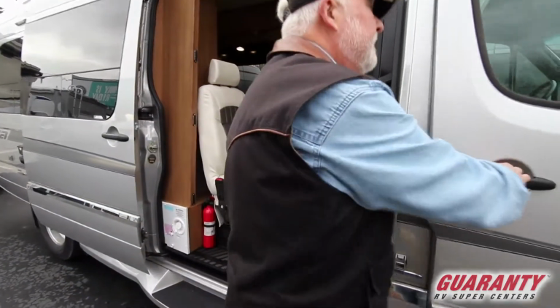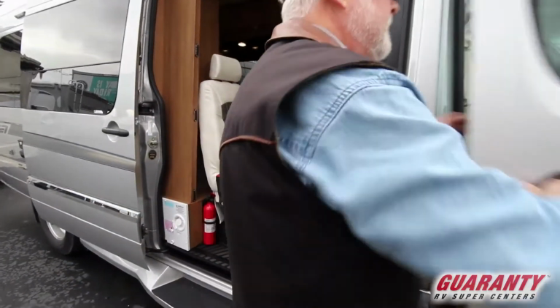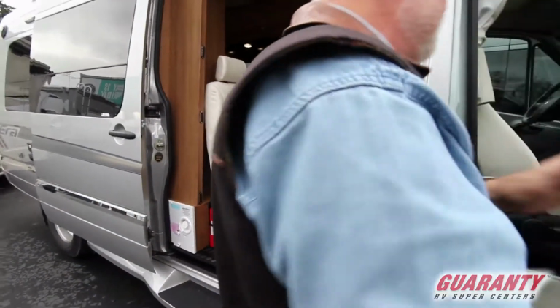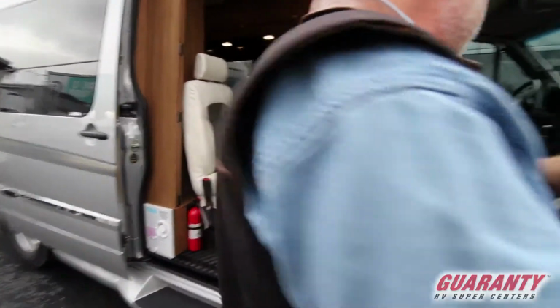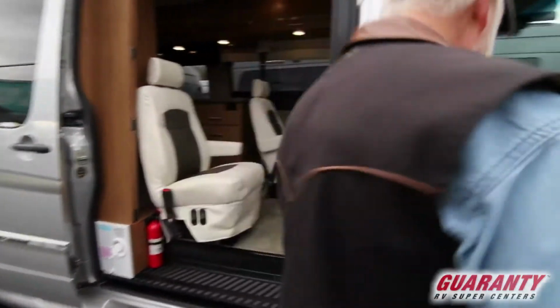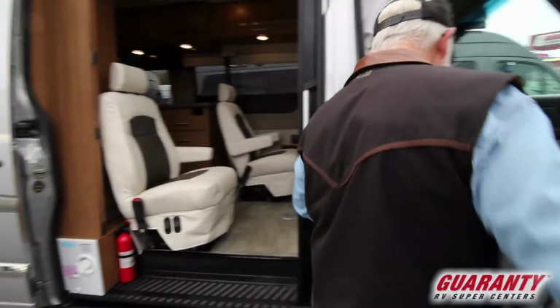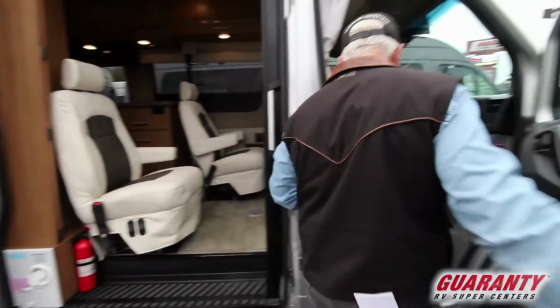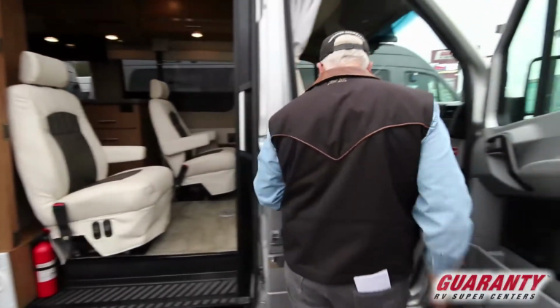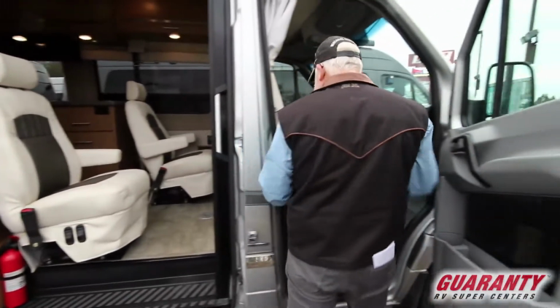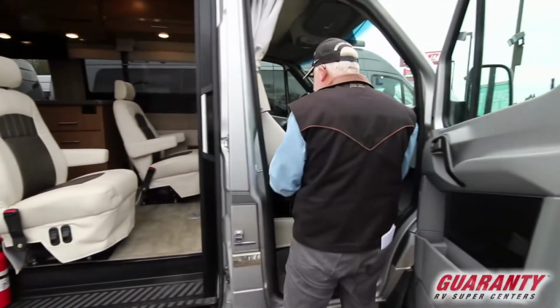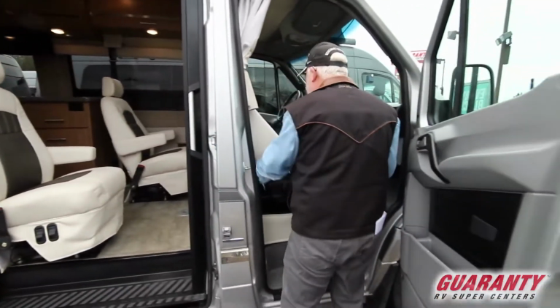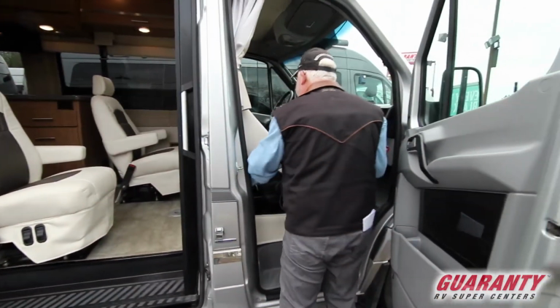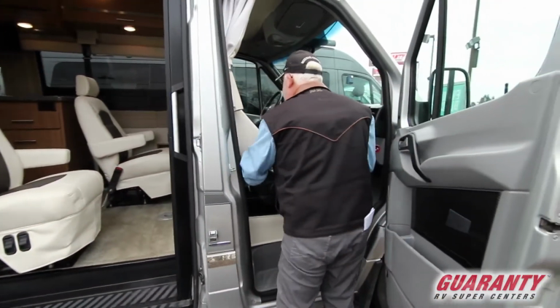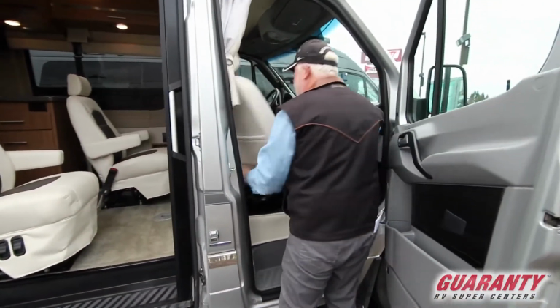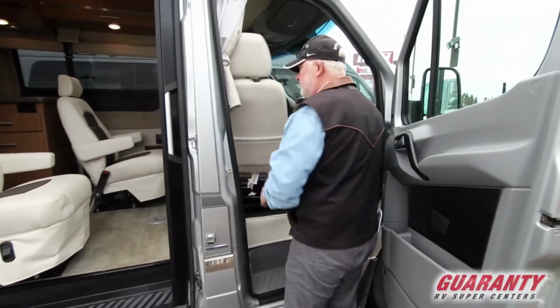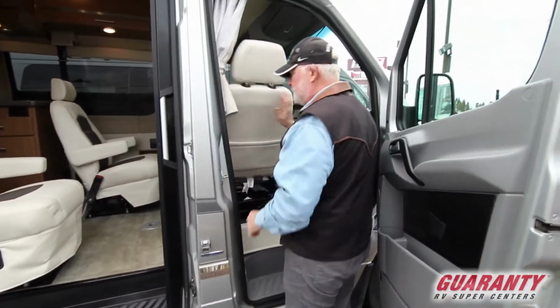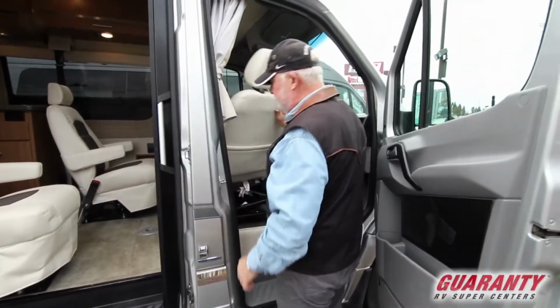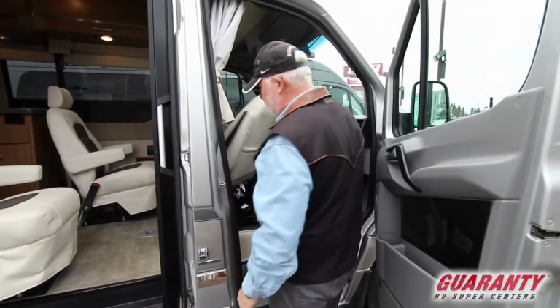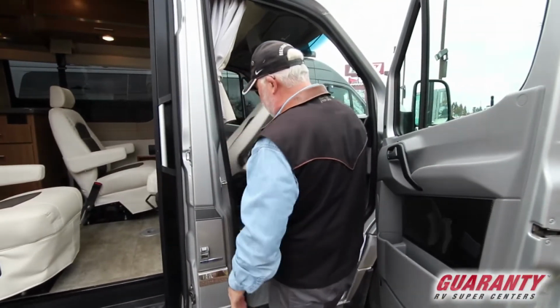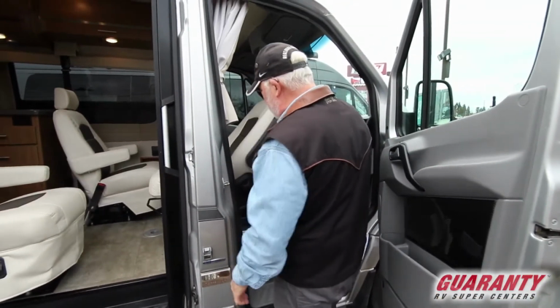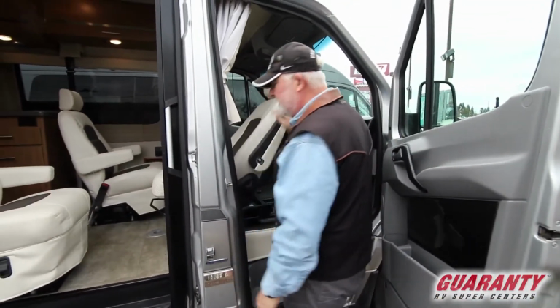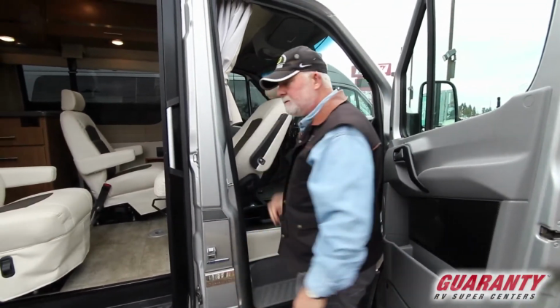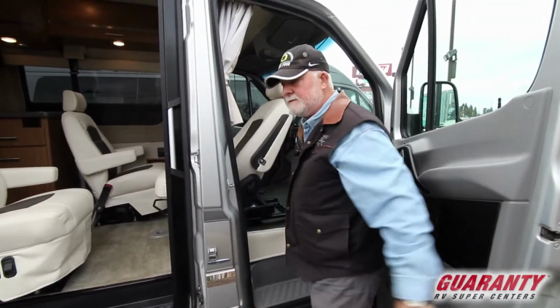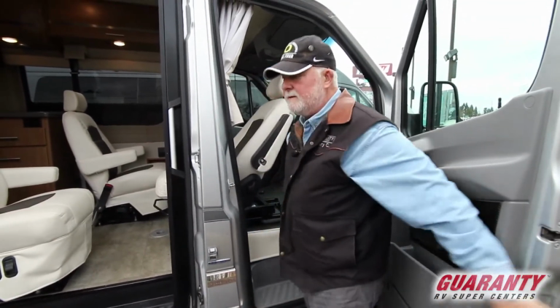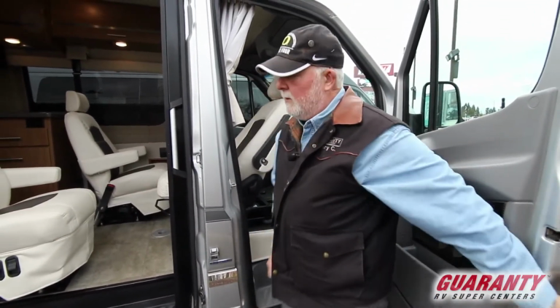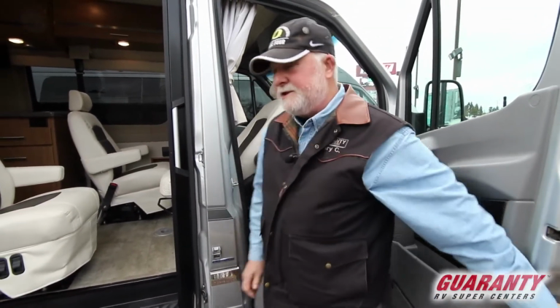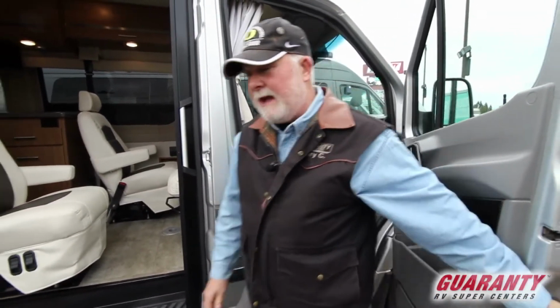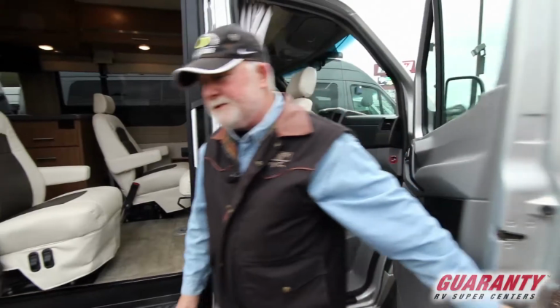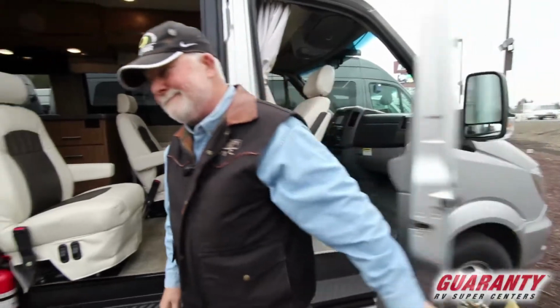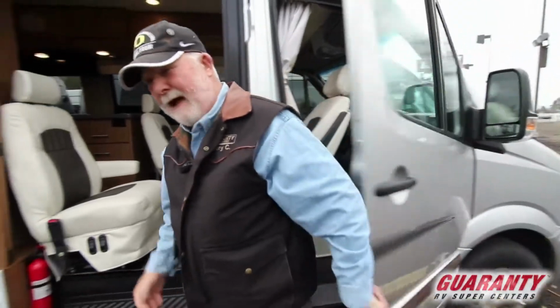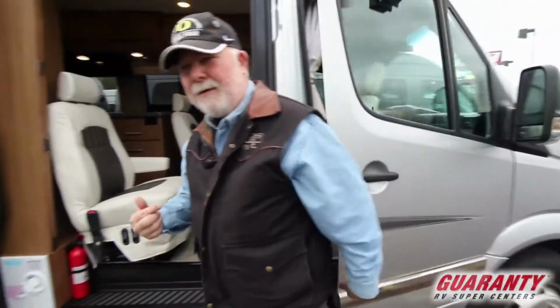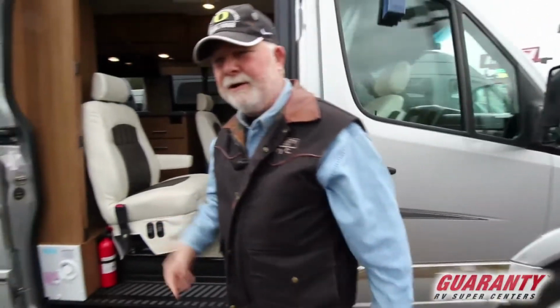Let me show you how easy it is to turn the seat around. Flick the switch, around she goes — where she stops, I own you.